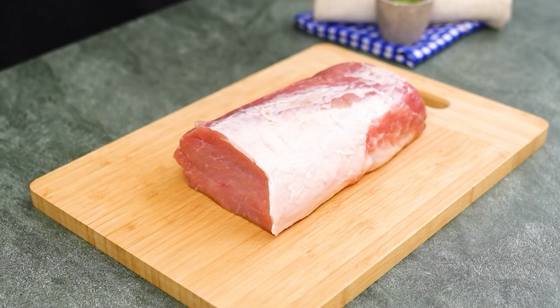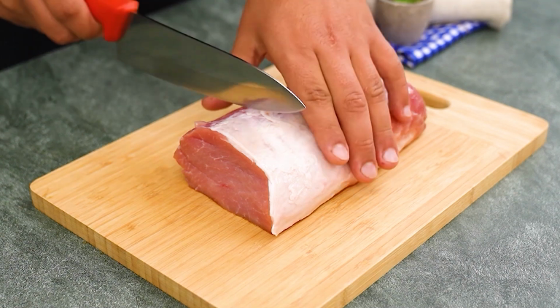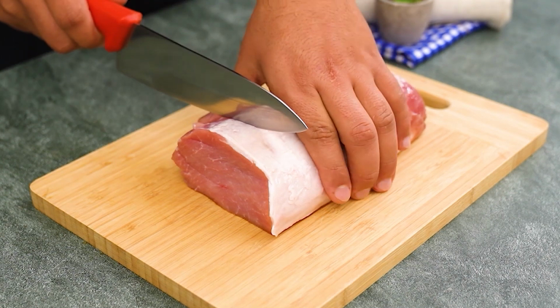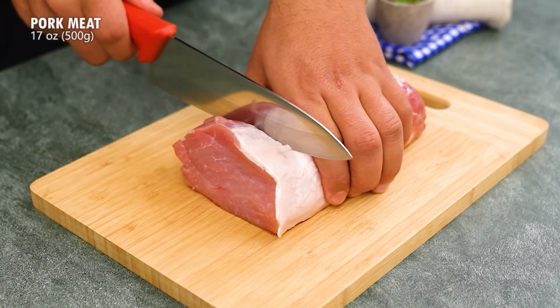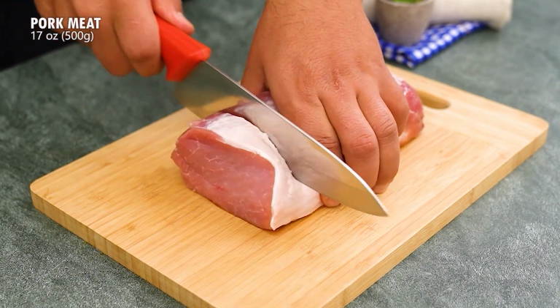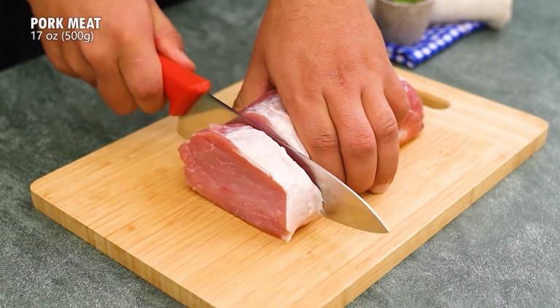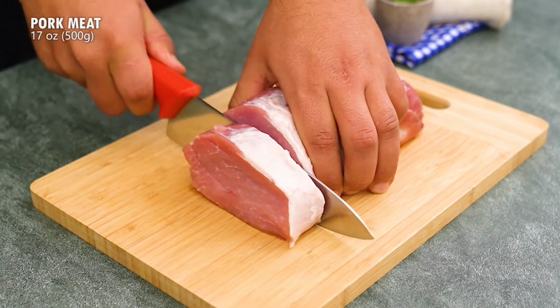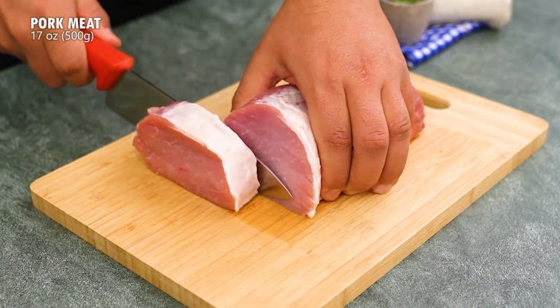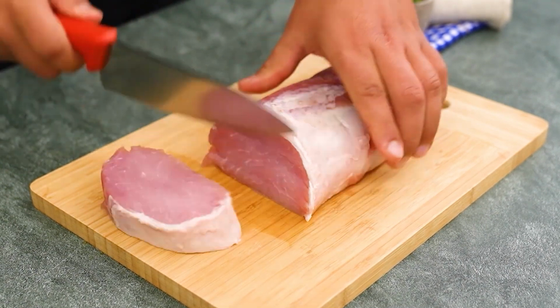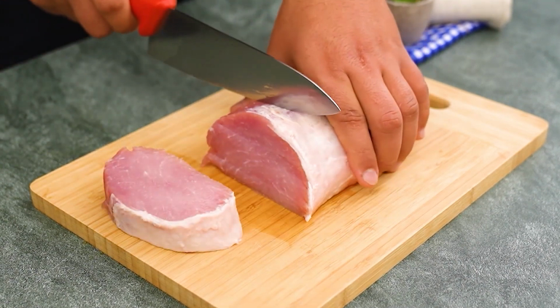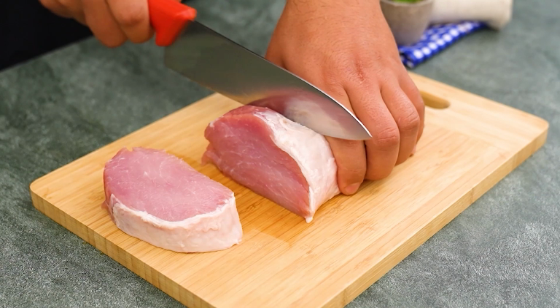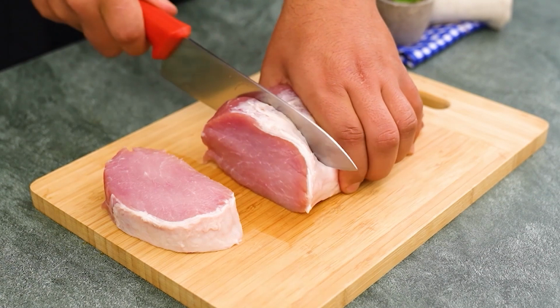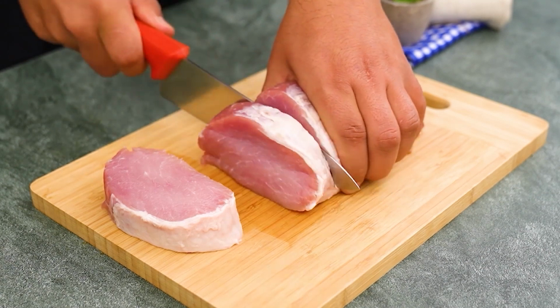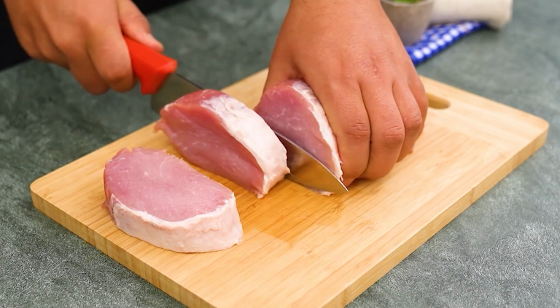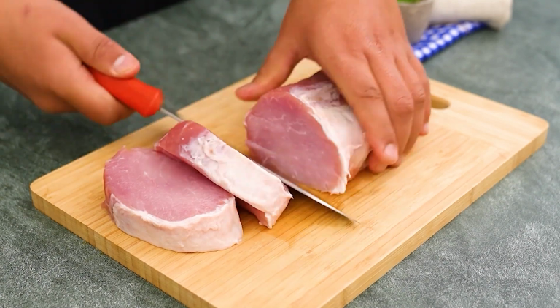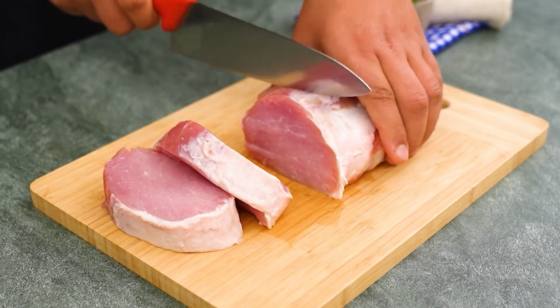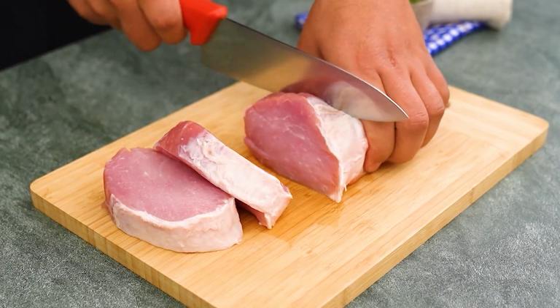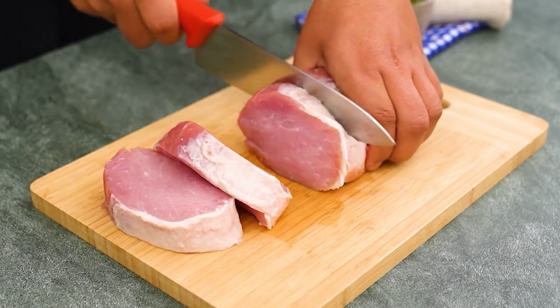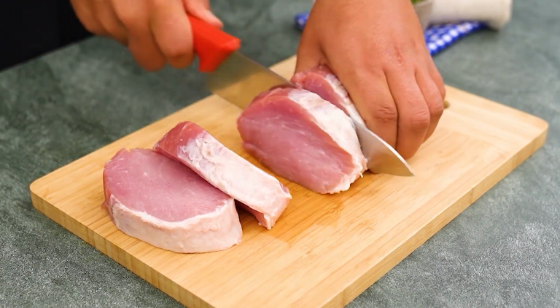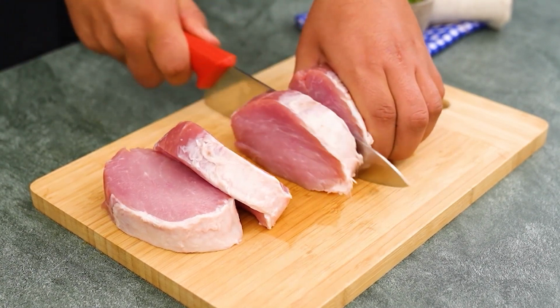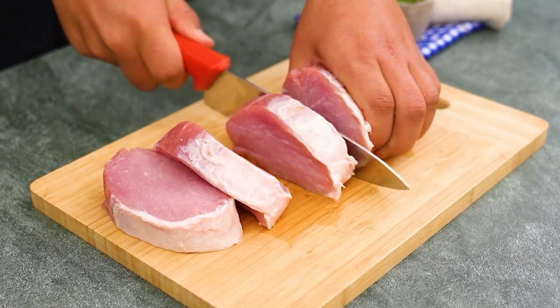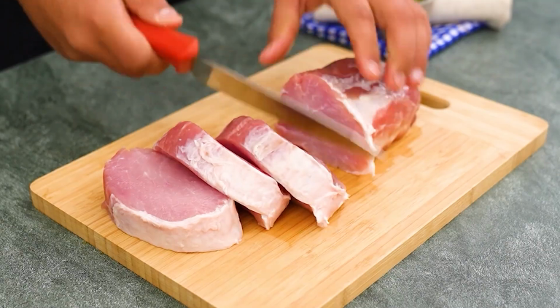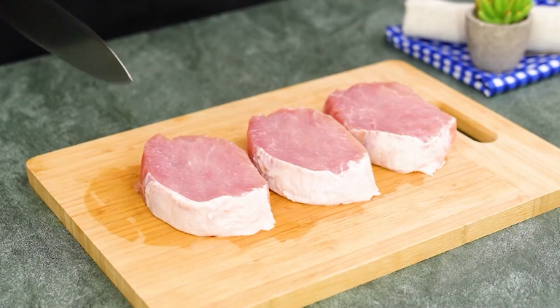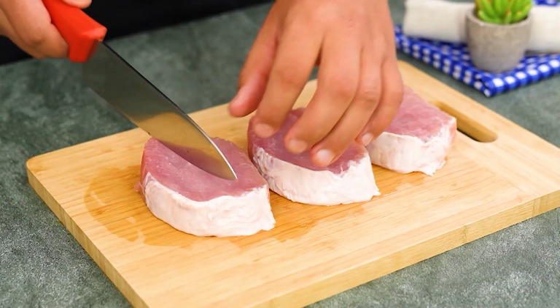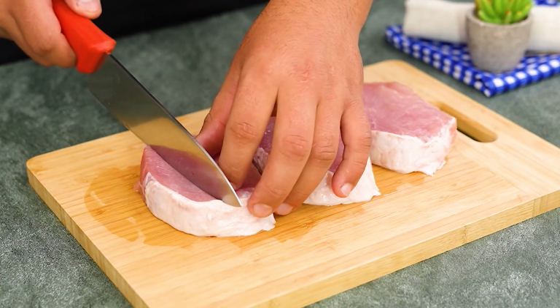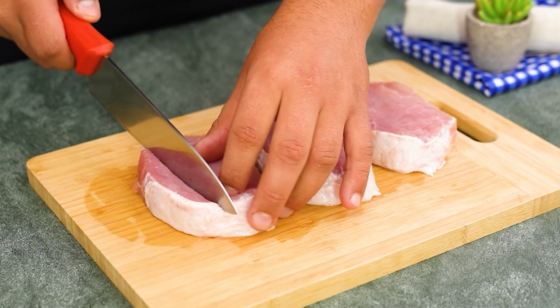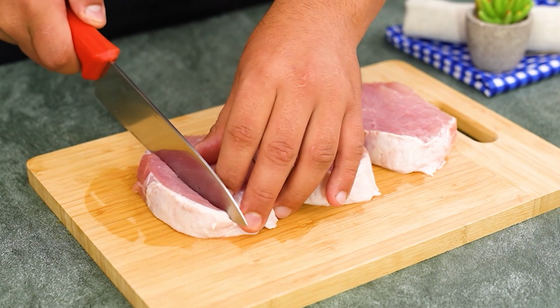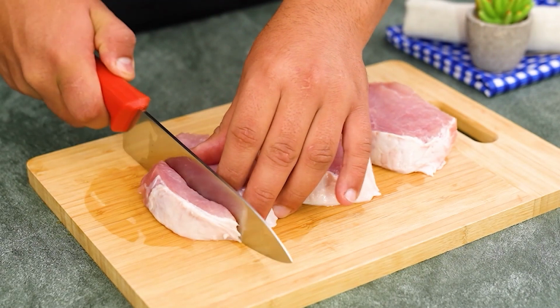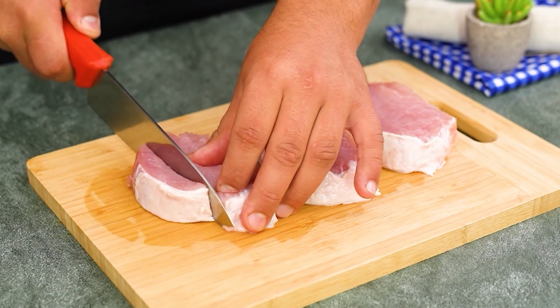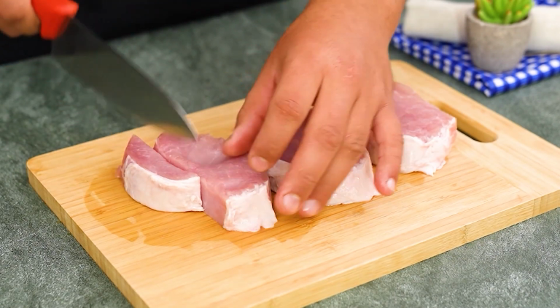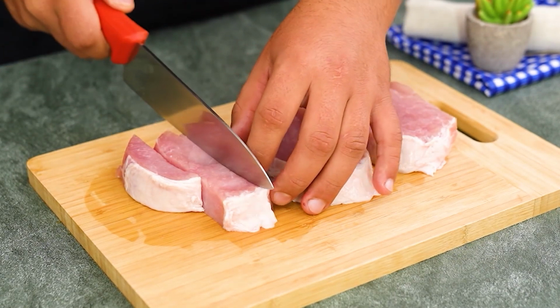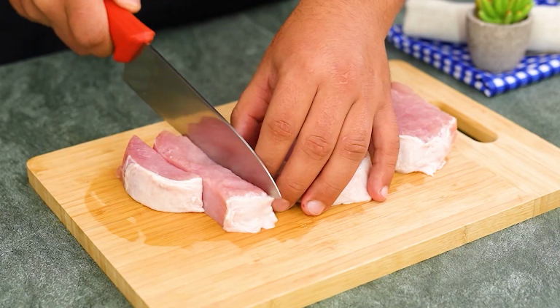Let's prepare some irresistible pork. Take a cutting board and start by slicing 500g of pork, then cut into uniform cubes to ensure that everything cooks evenly.